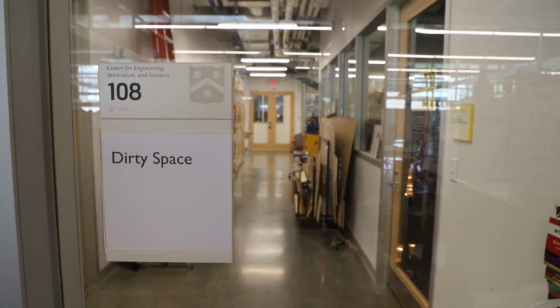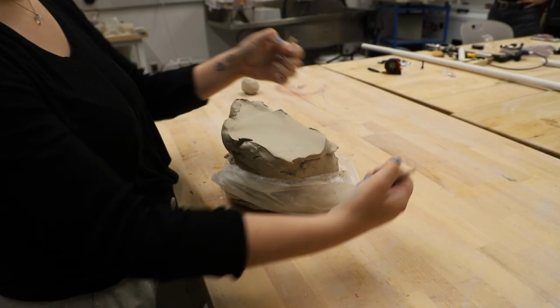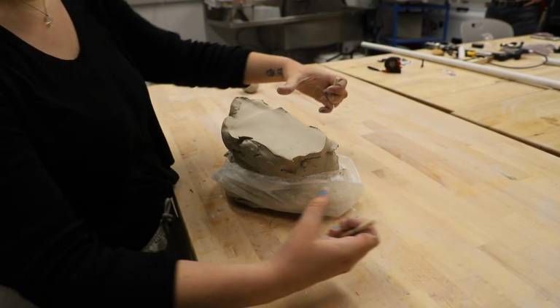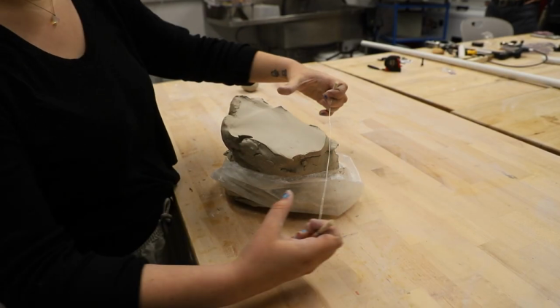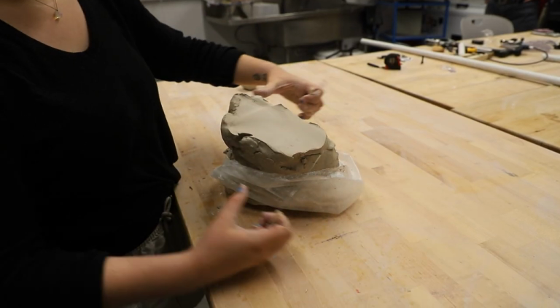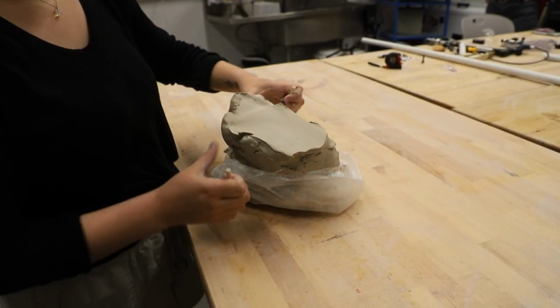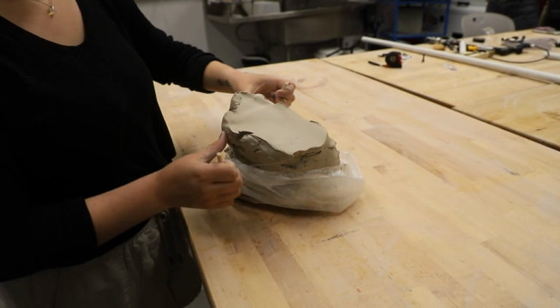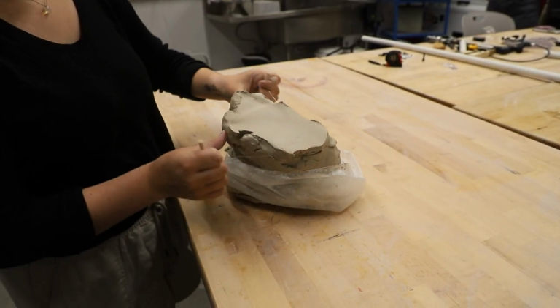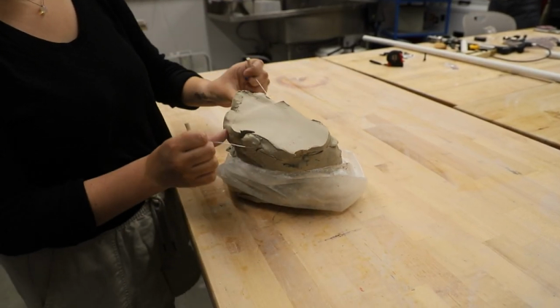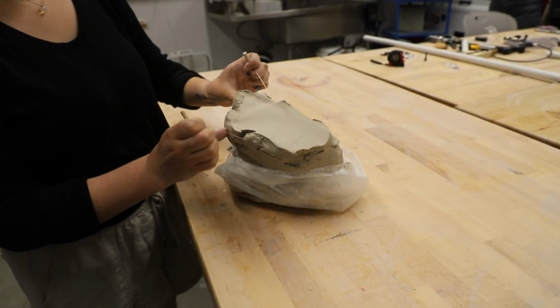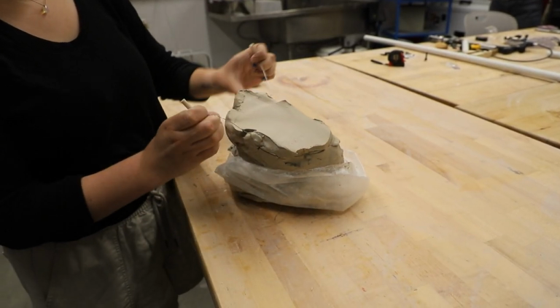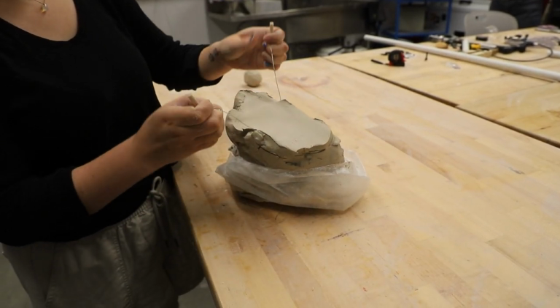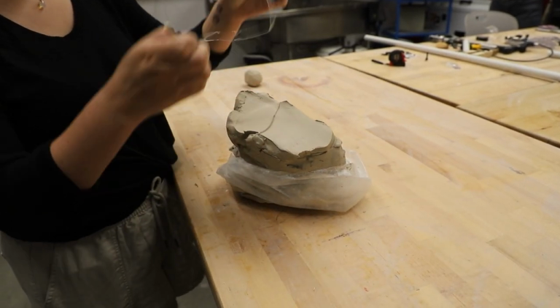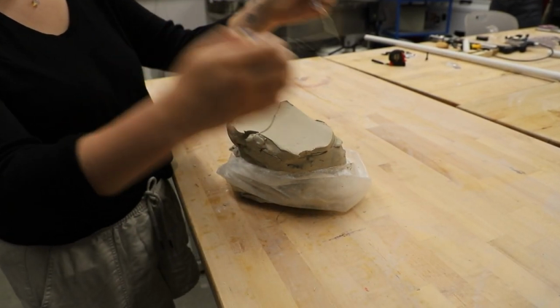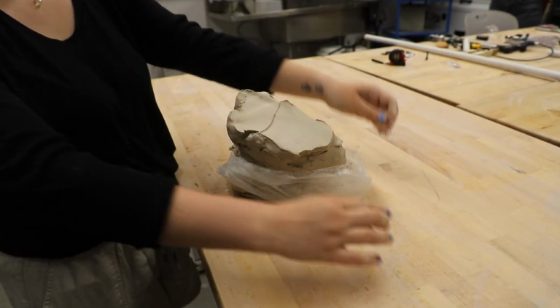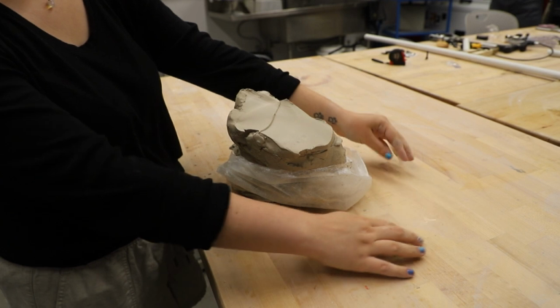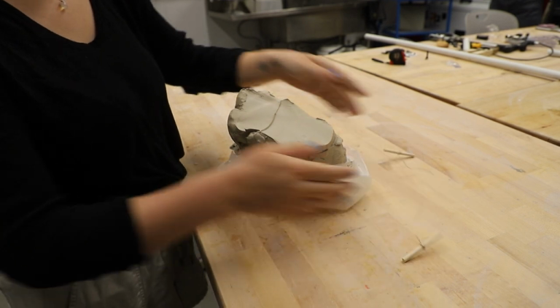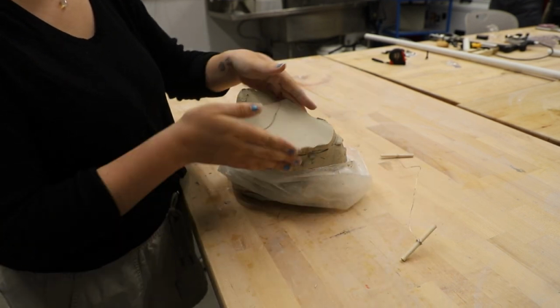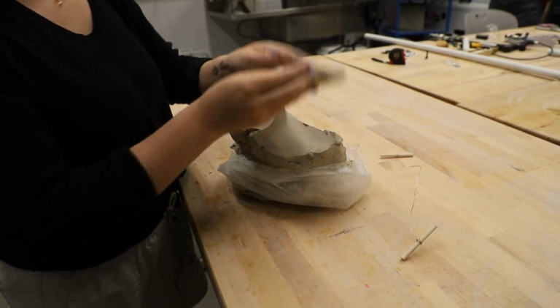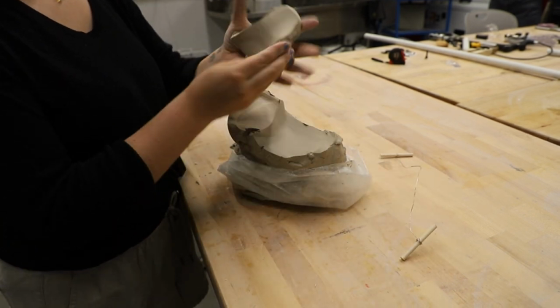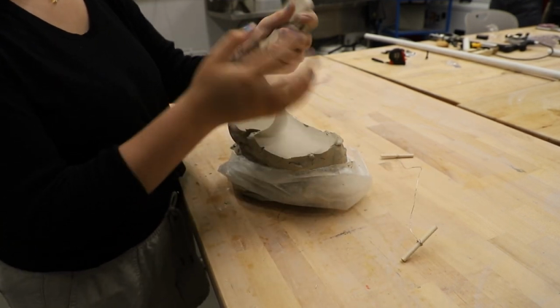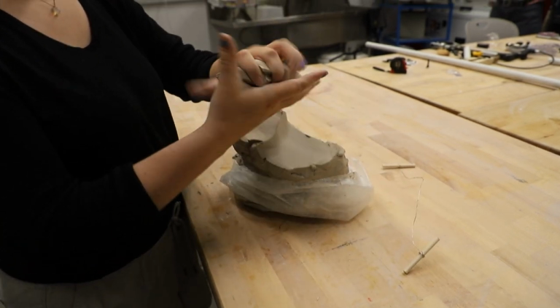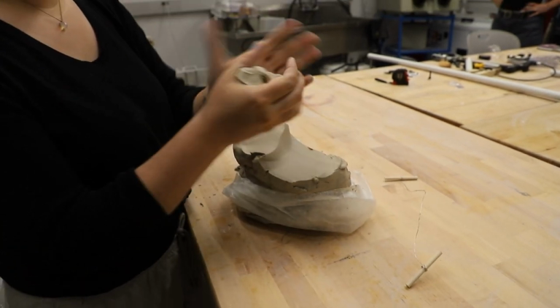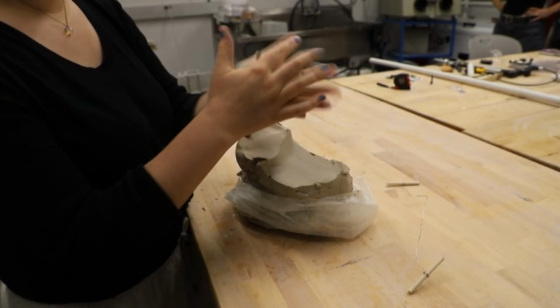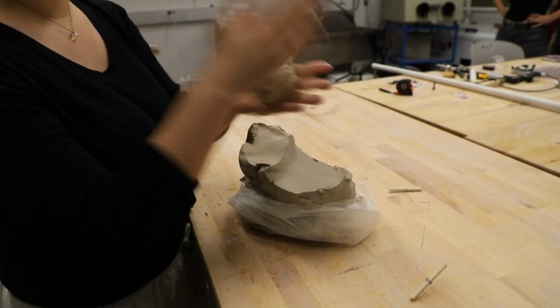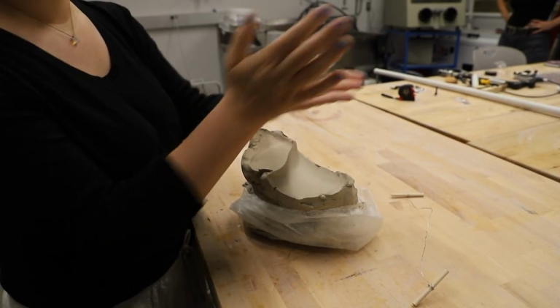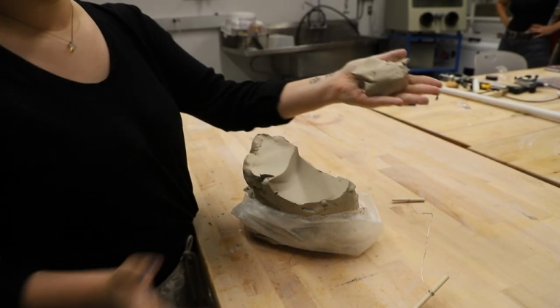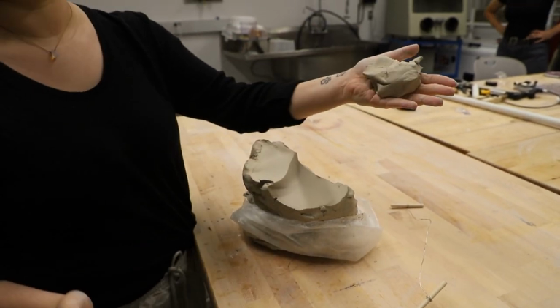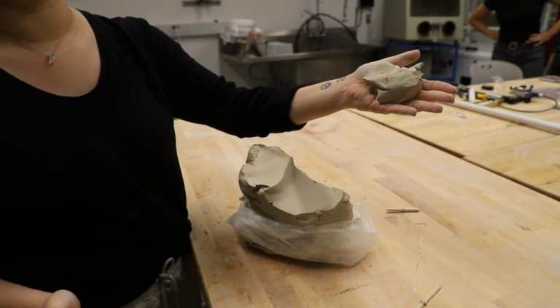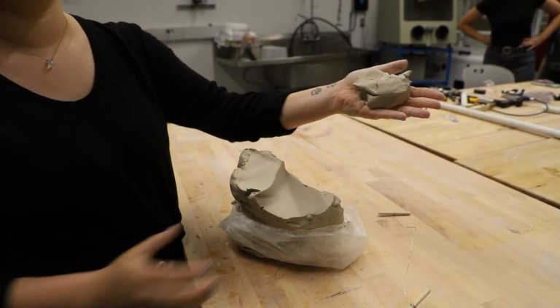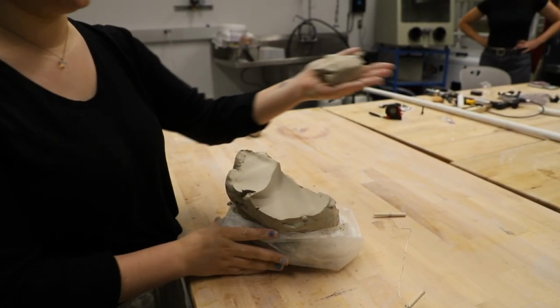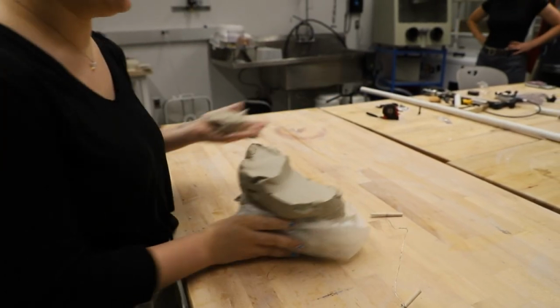The first thing you're going to do is take your wire to cut a piece of clay off of the bigger piece of clay. We're going to take this and throw it against our palm to get the basic shape going.